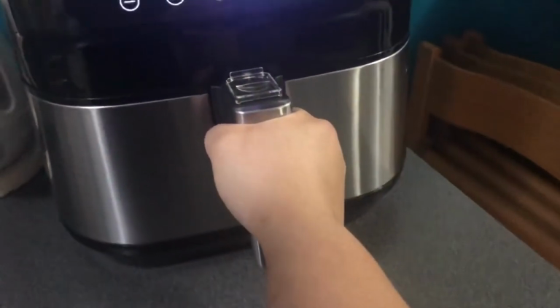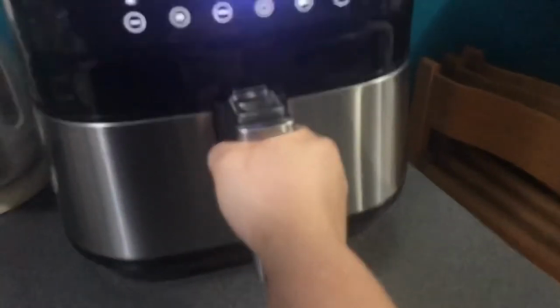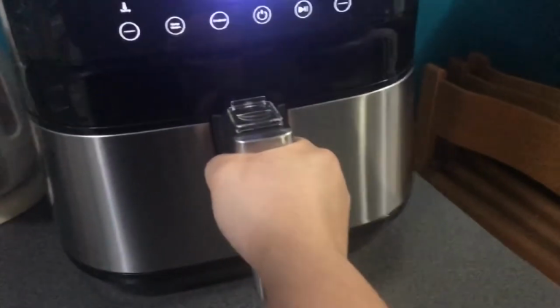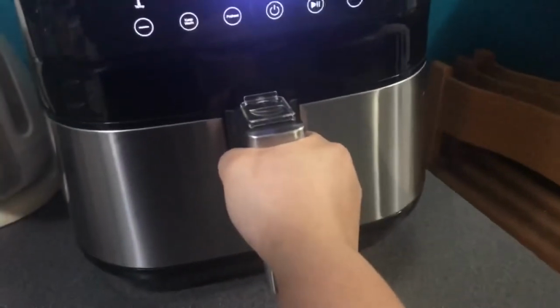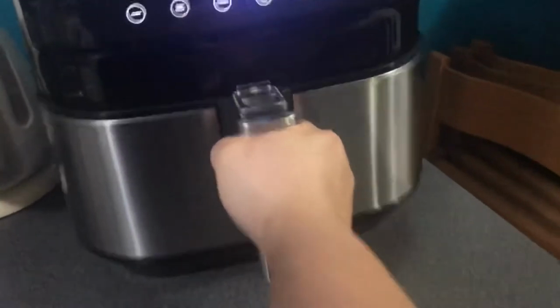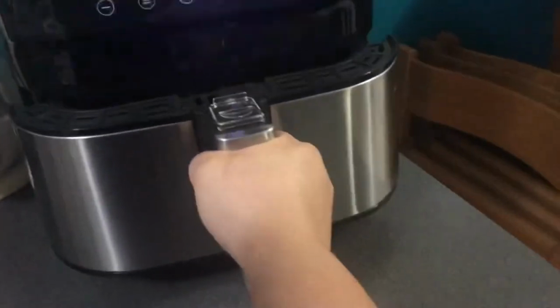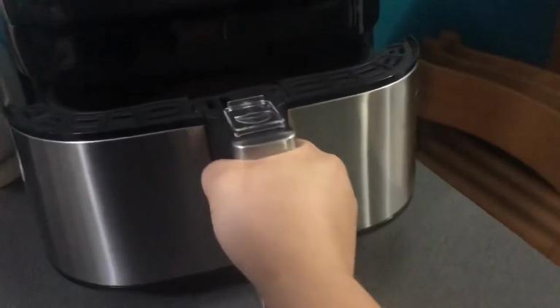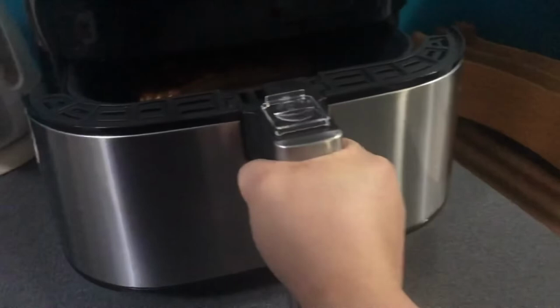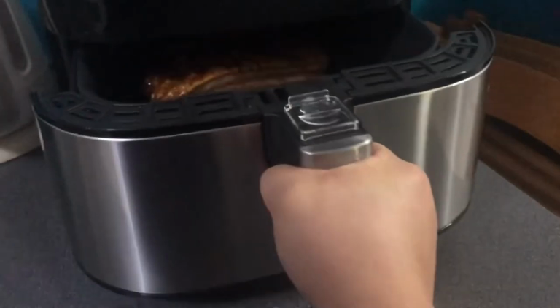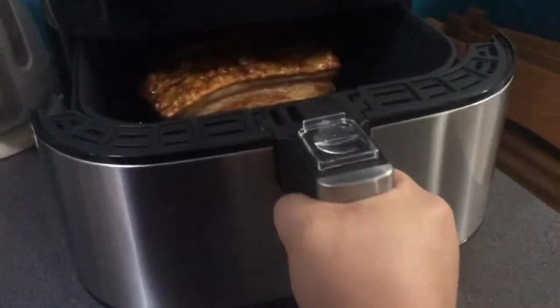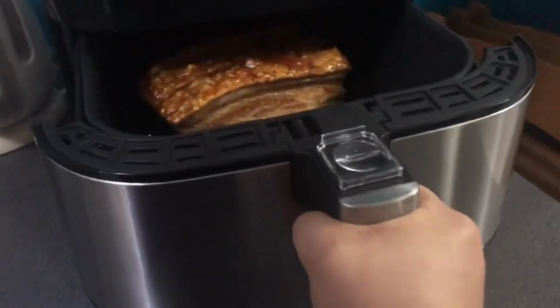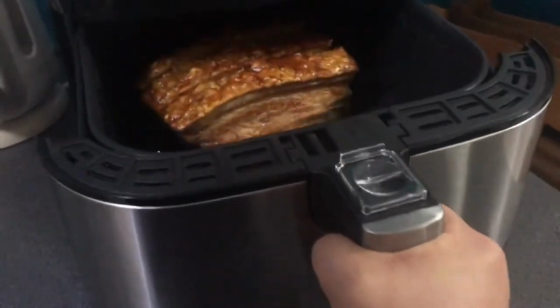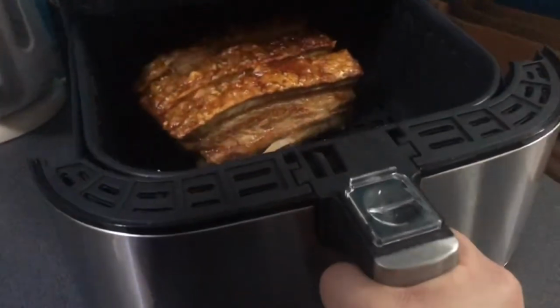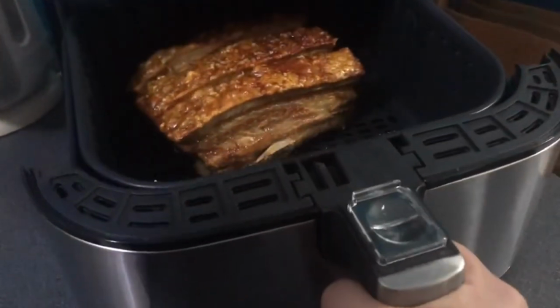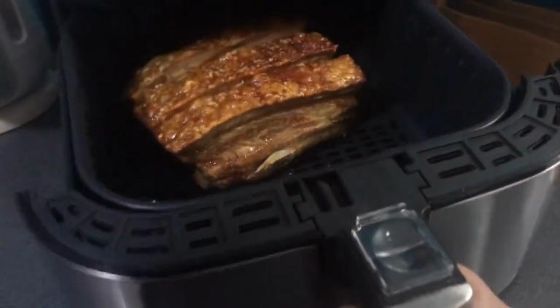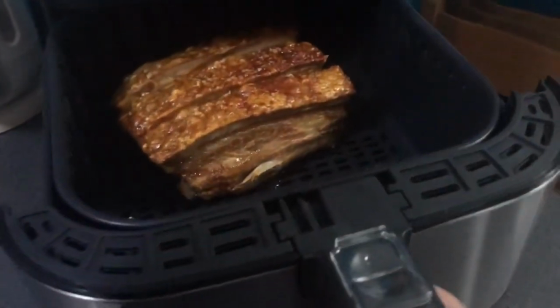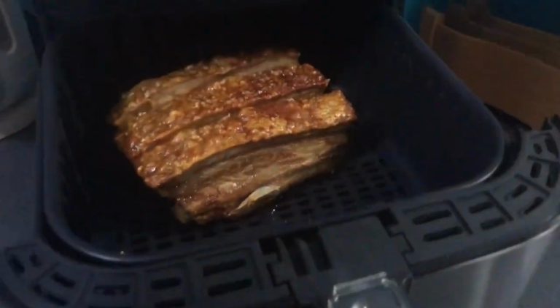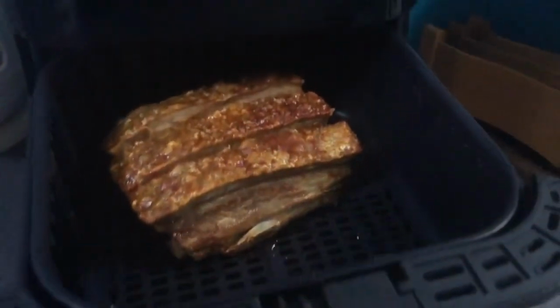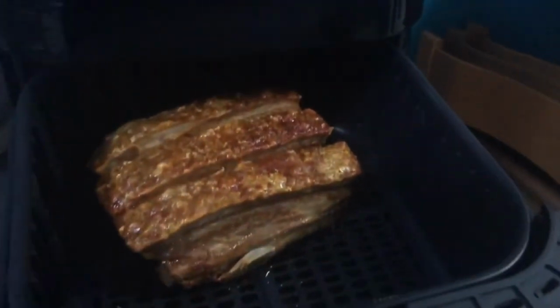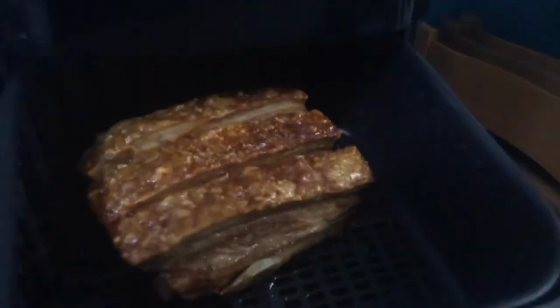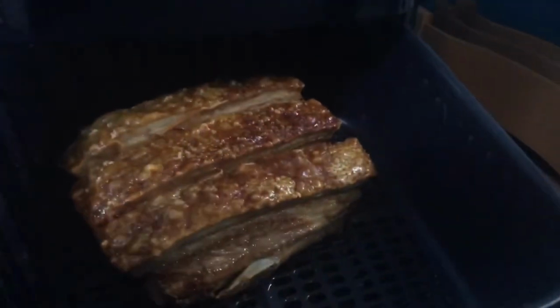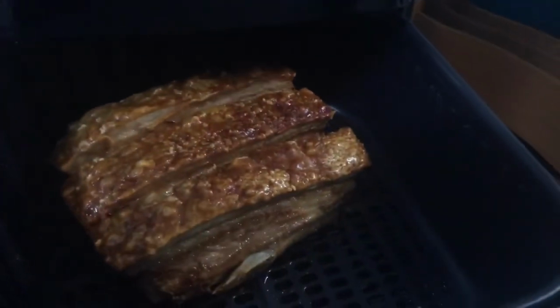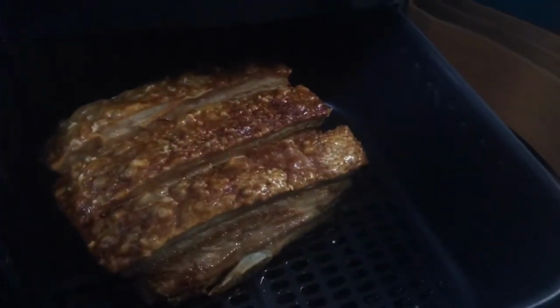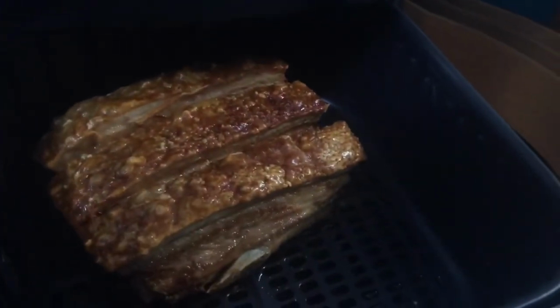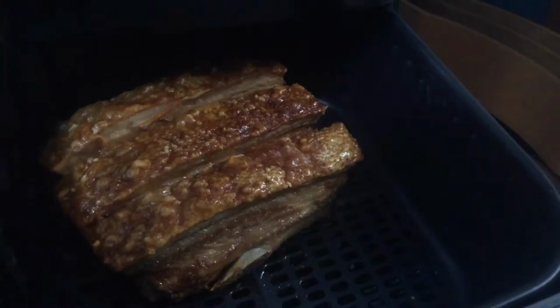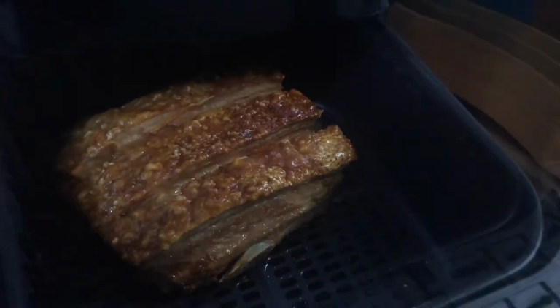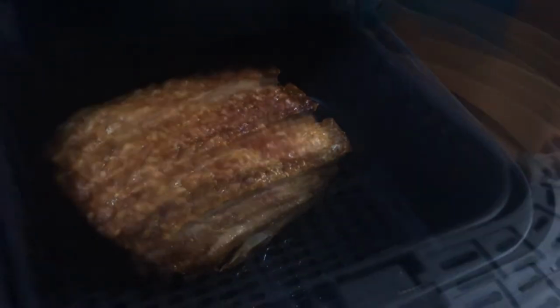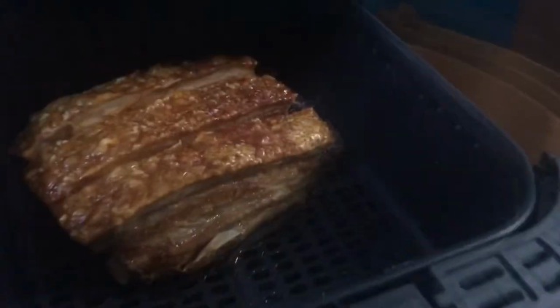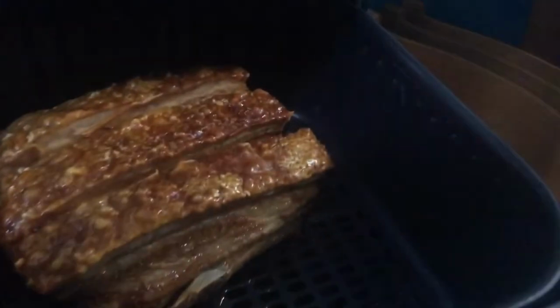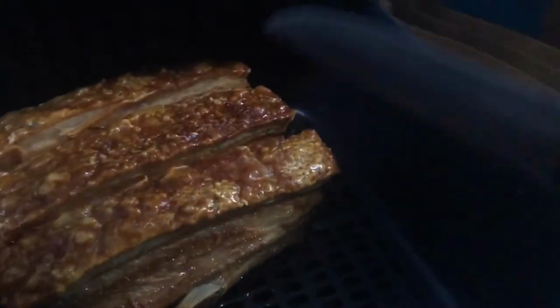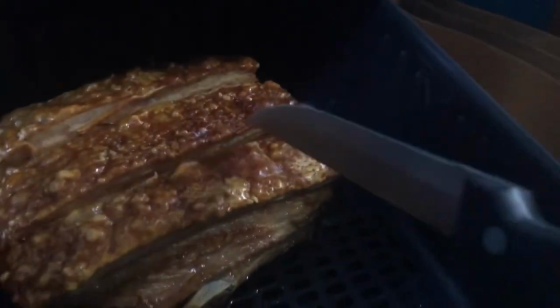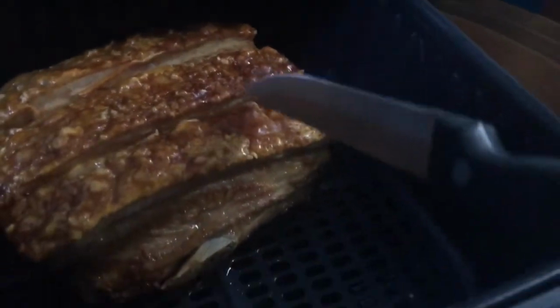So after 40 minutes, check natin. Wow, look at that! Oh la la!